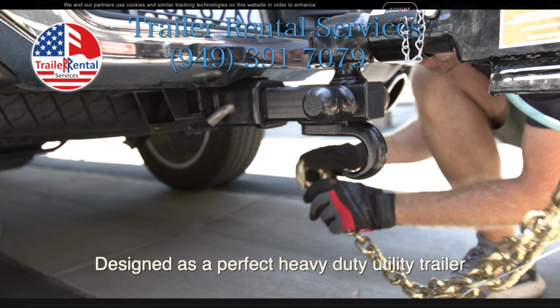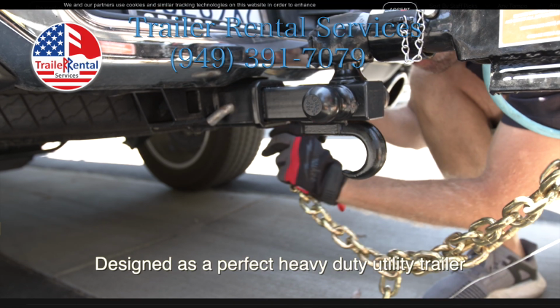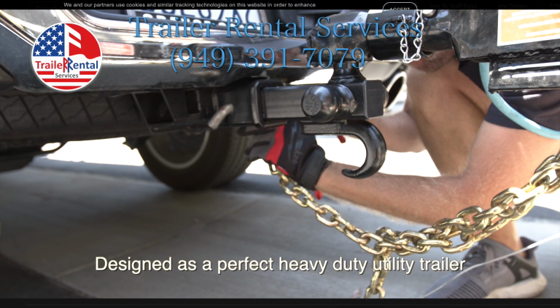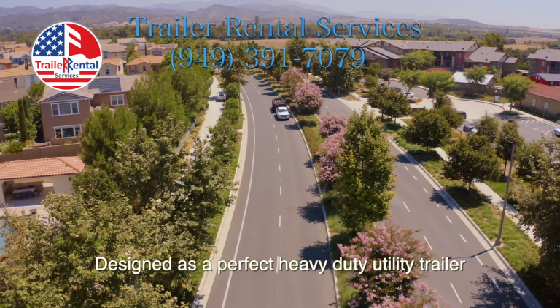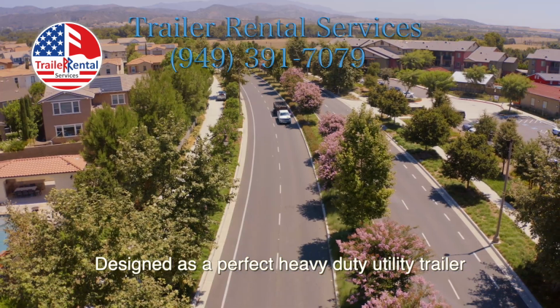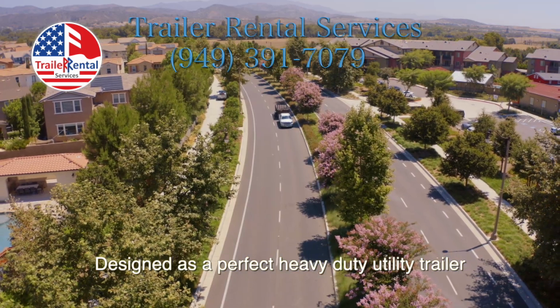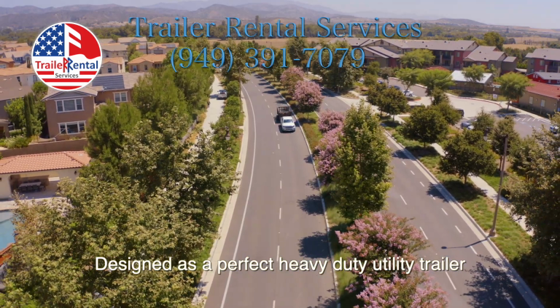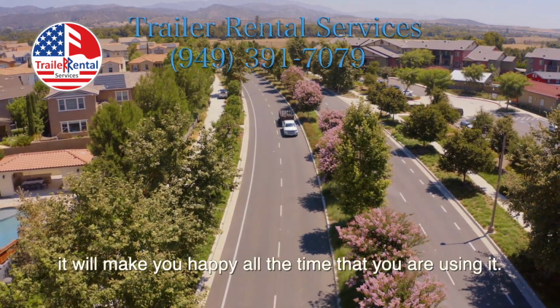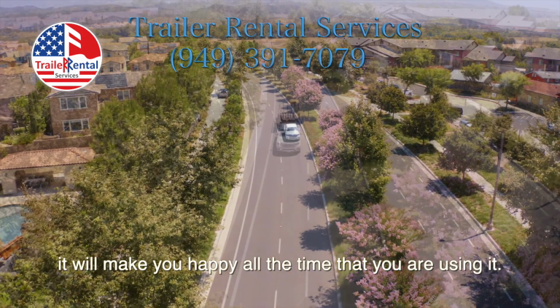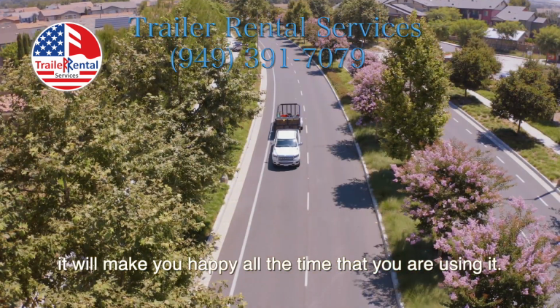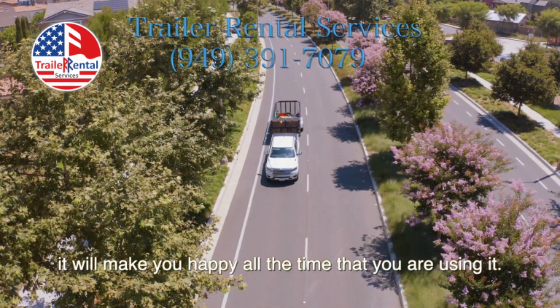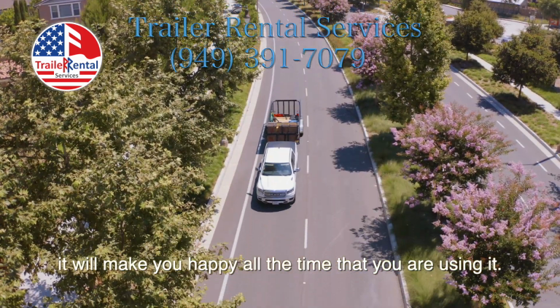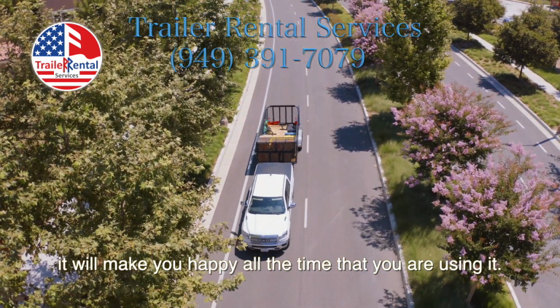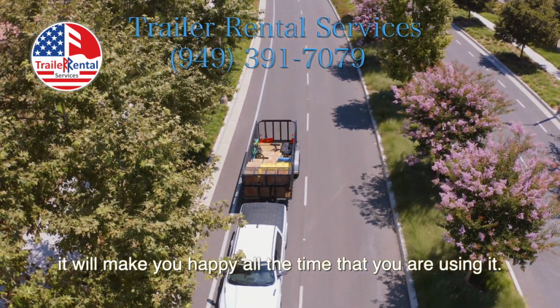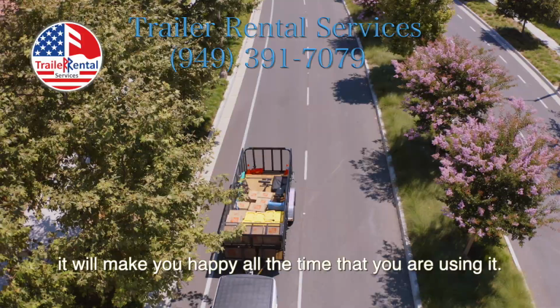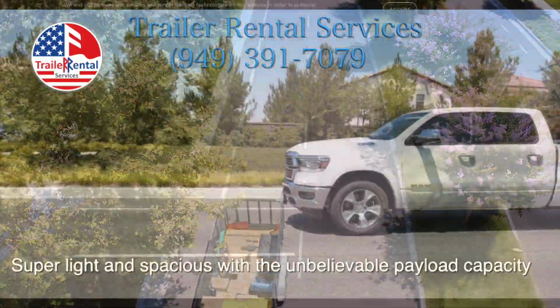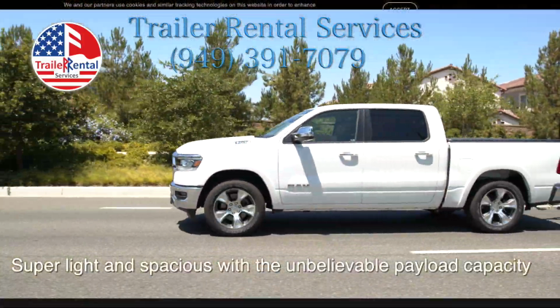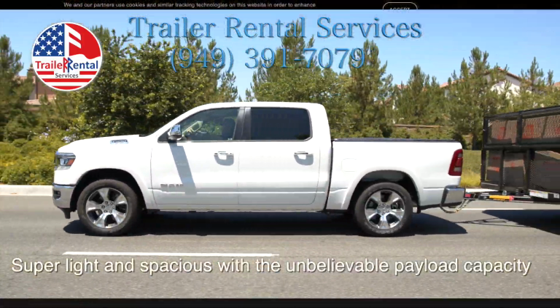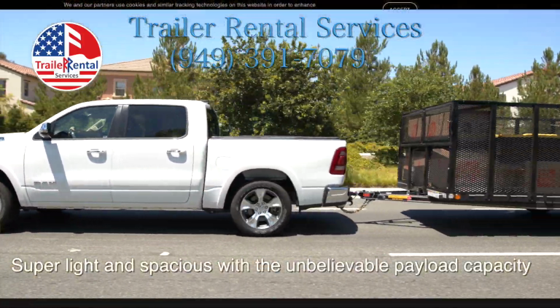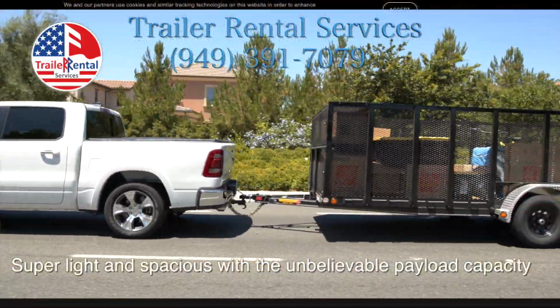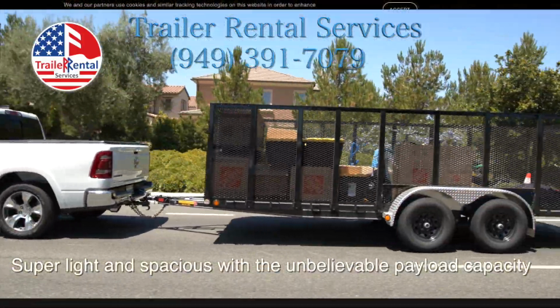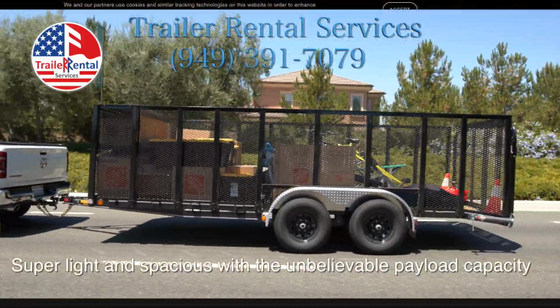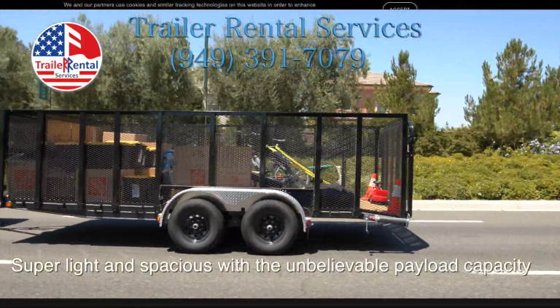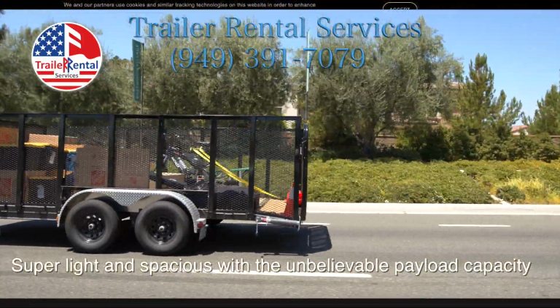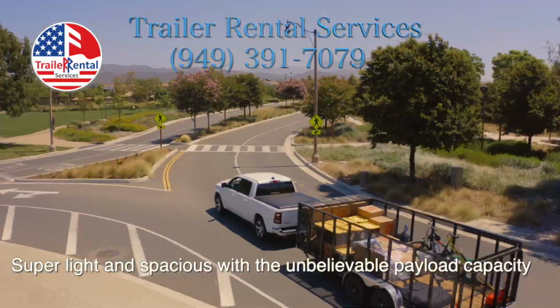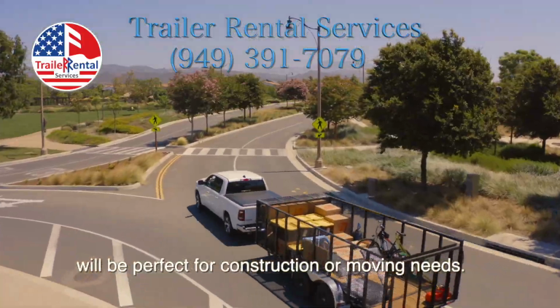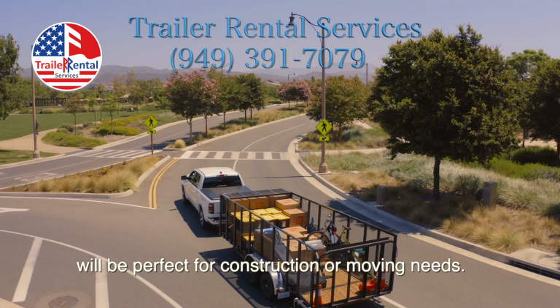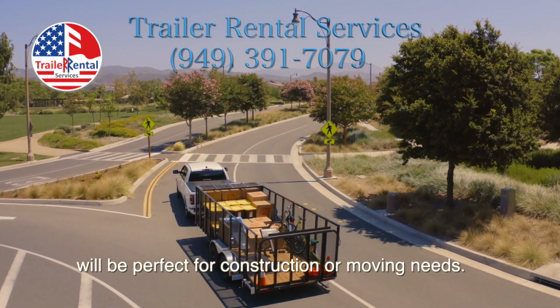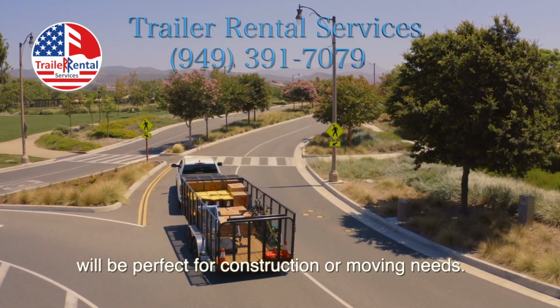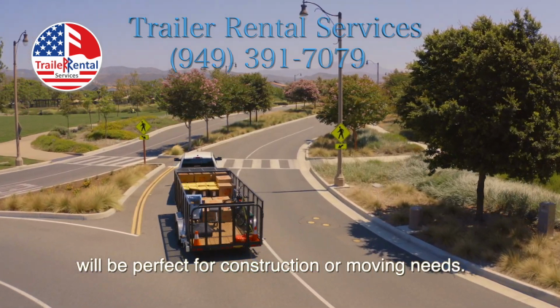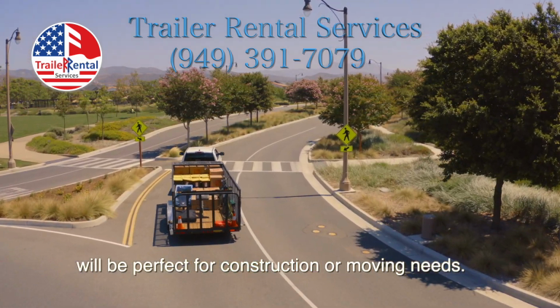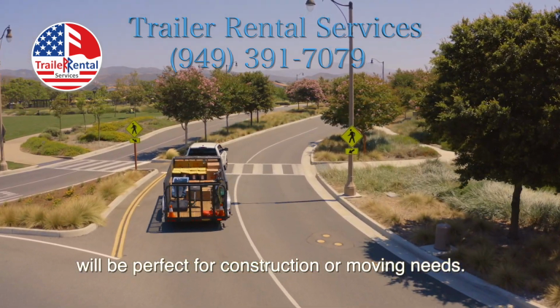Designed as a perfect heavy-duty utility trailer, it will make you happy all the time that you are using it. Super light and spacious with the unbelievable payload capacity, it will be perfect for construction or moving needs.